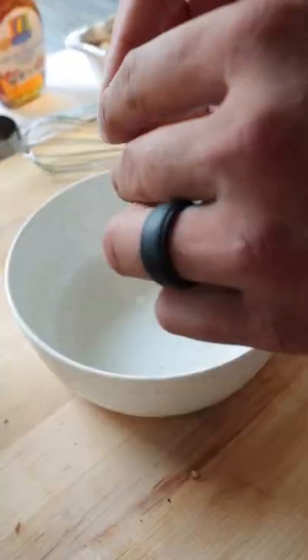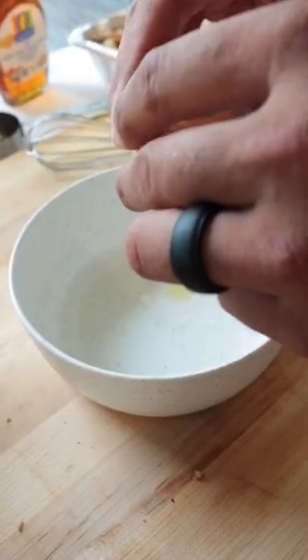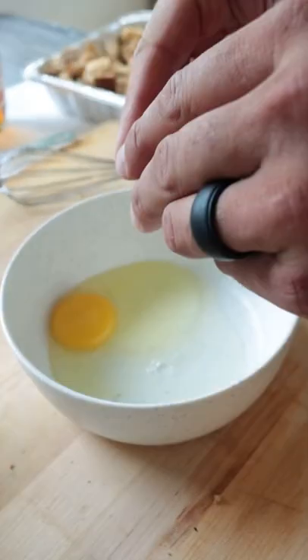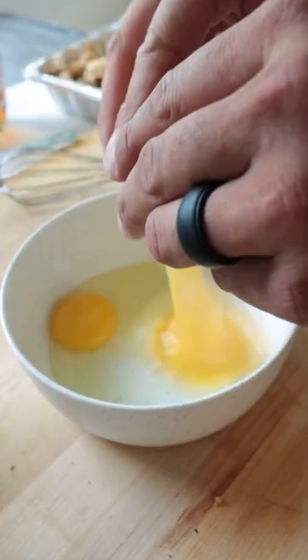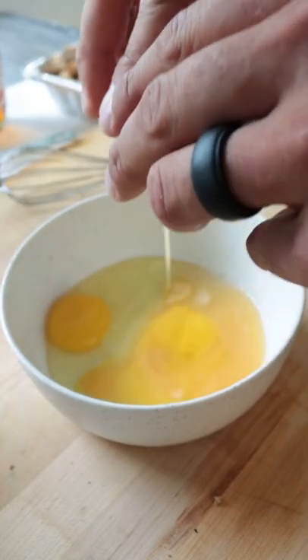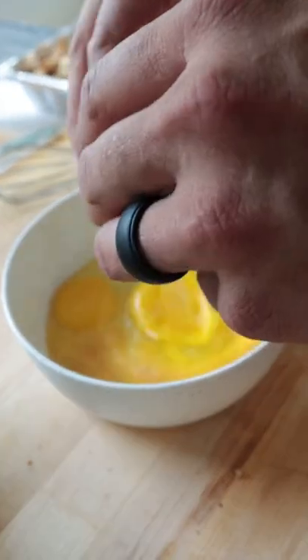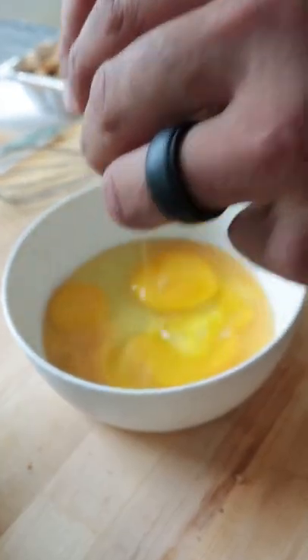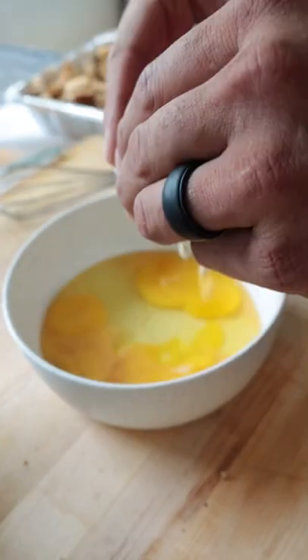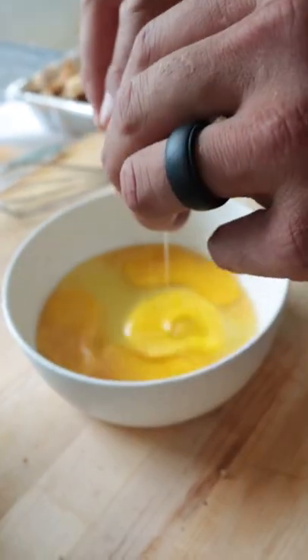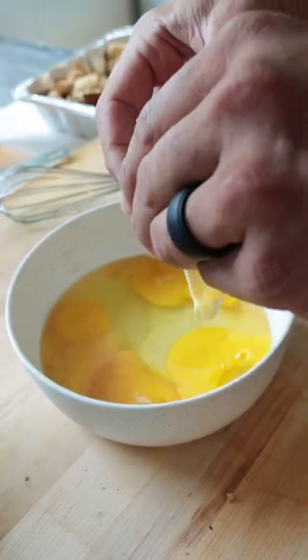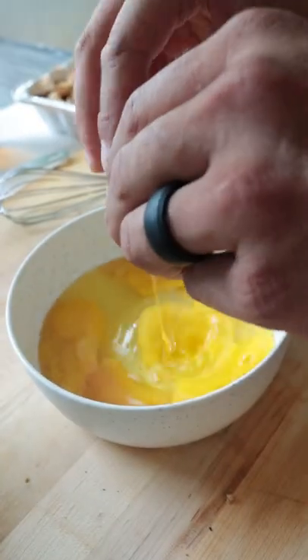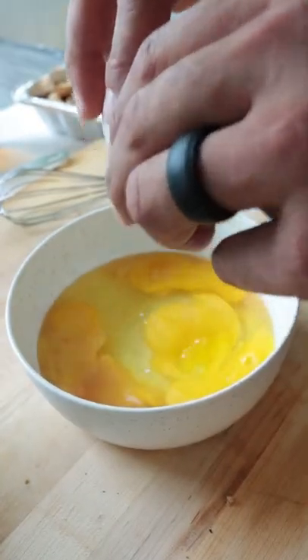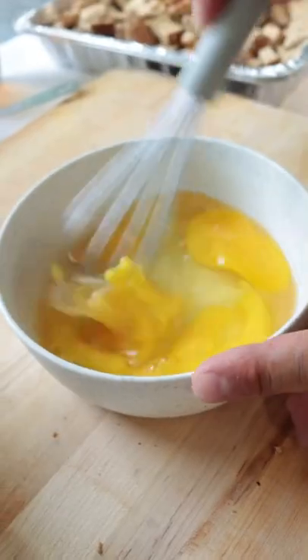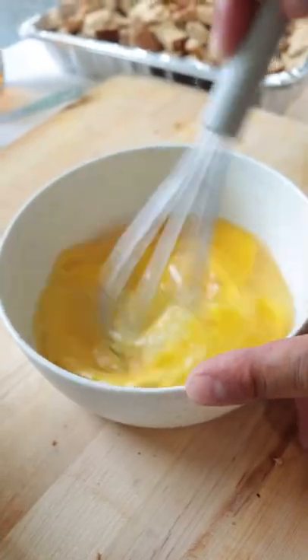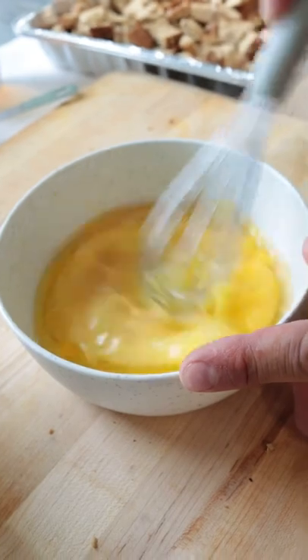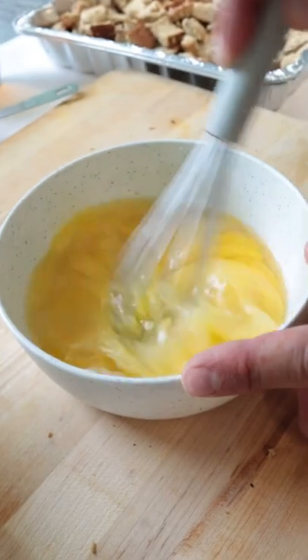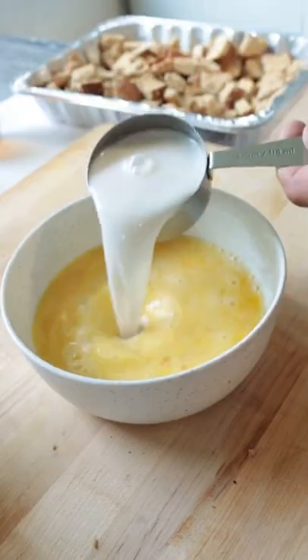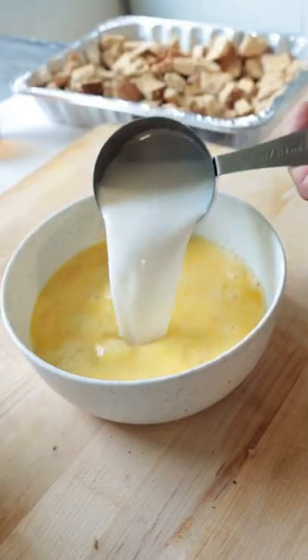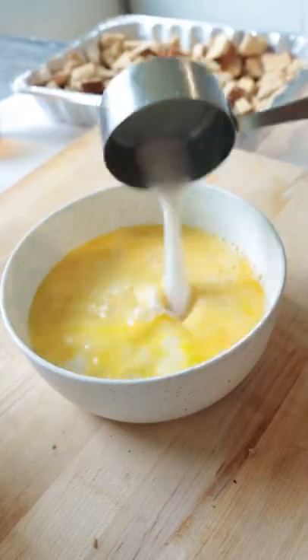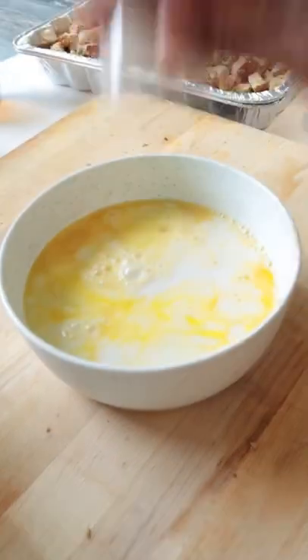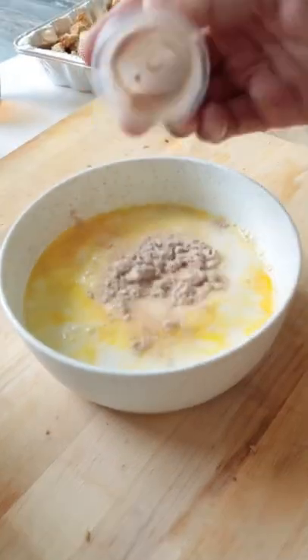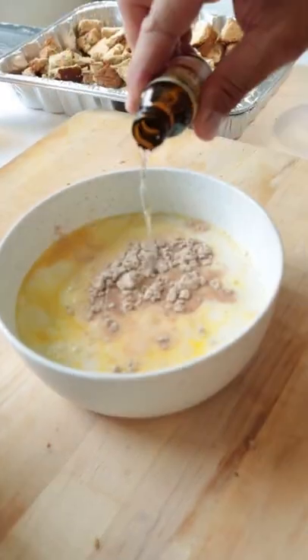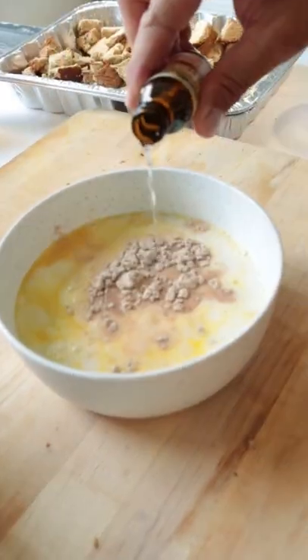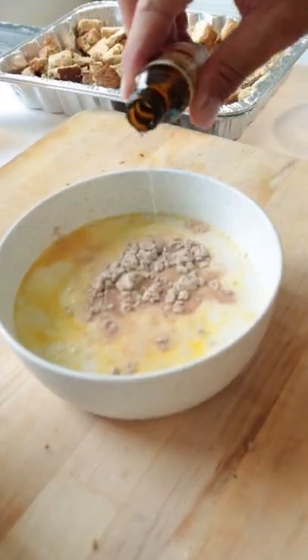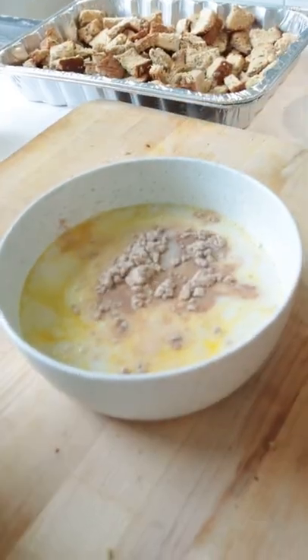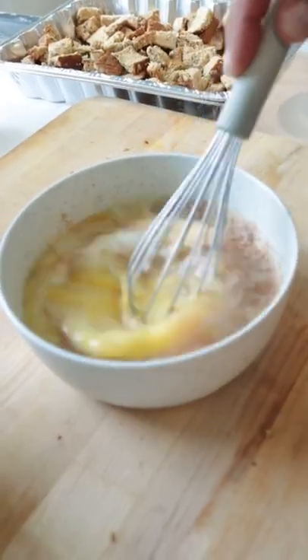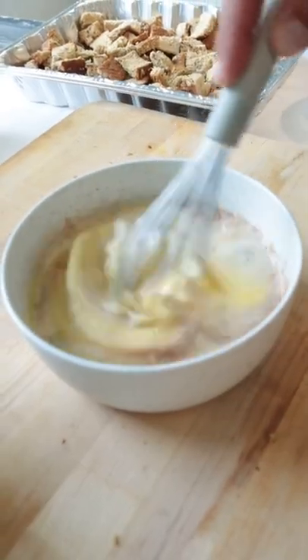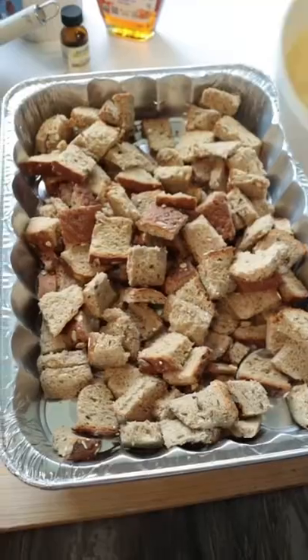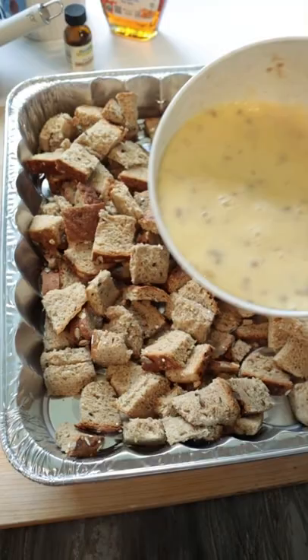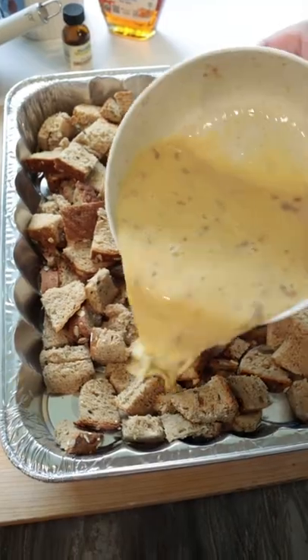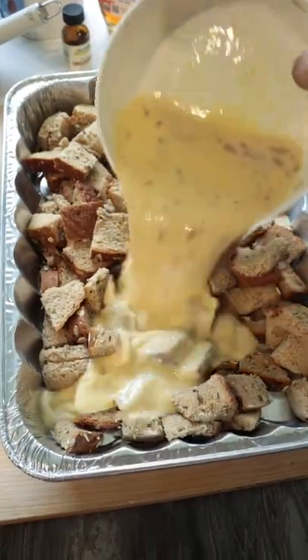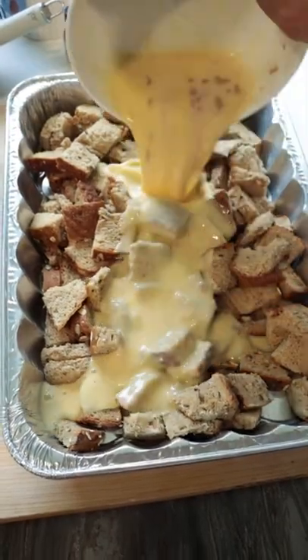Next, you're going to whisk together five eggs, half a cup of almond milk, one tablespoon of brown sugar, two teaspoons of vanilla extract, and then pour that mixture over the top of the bread.